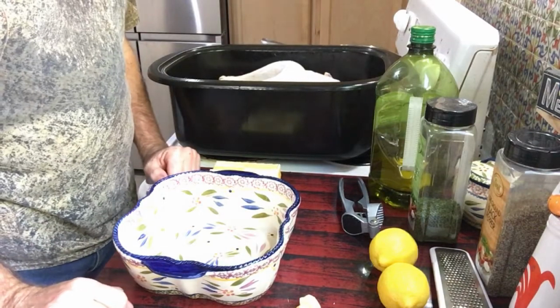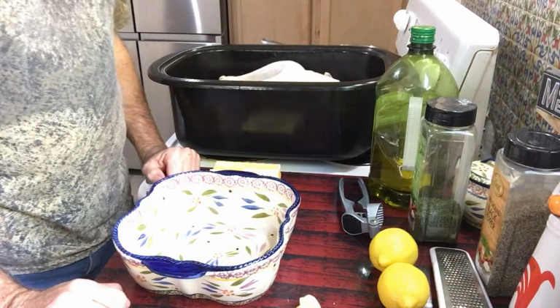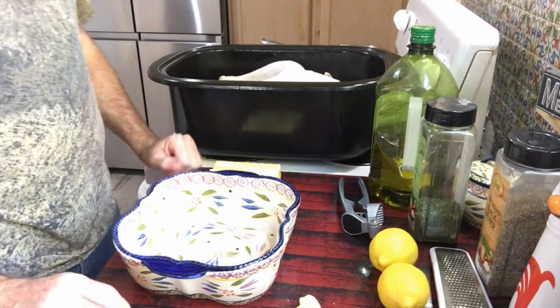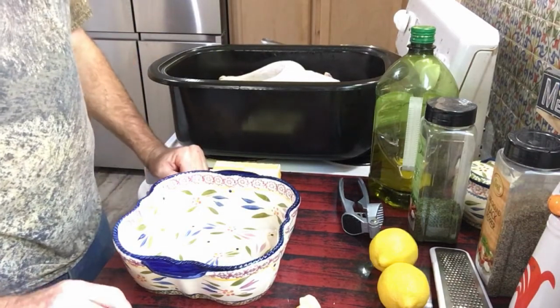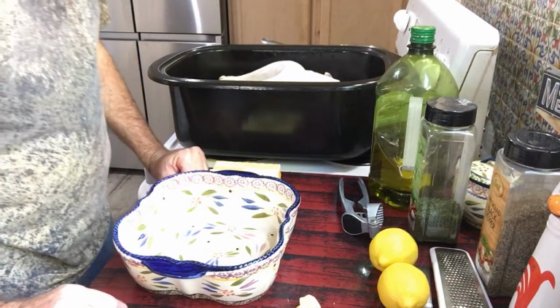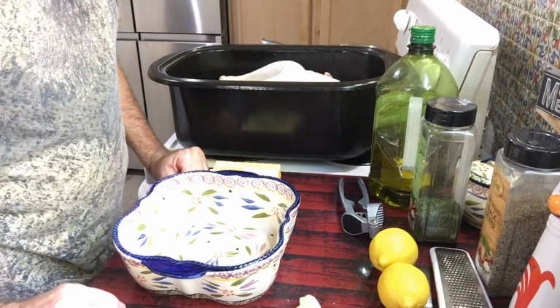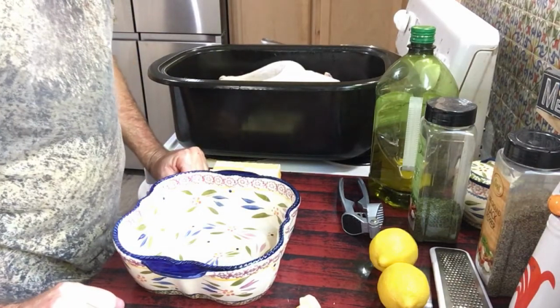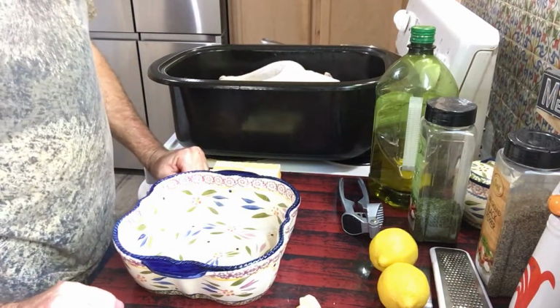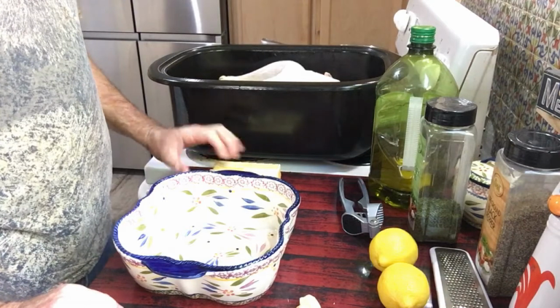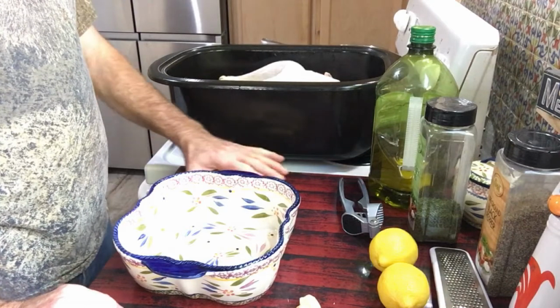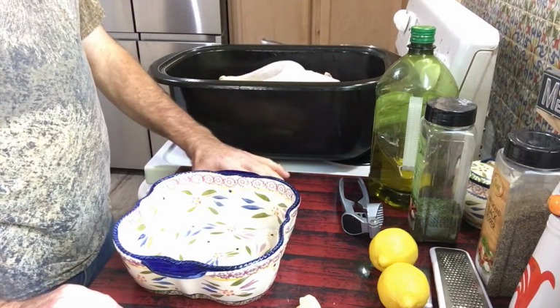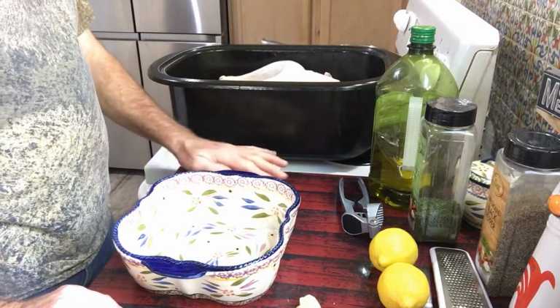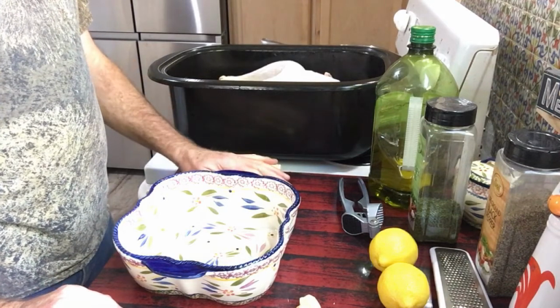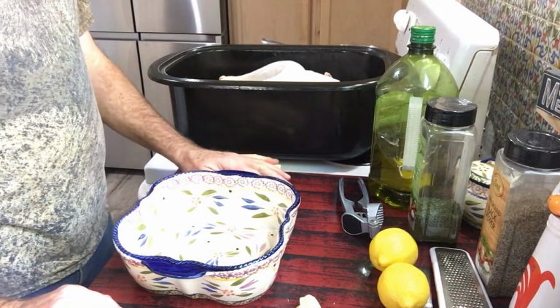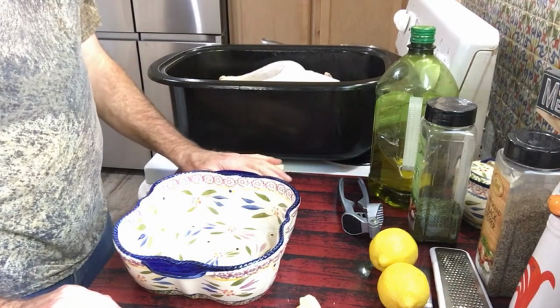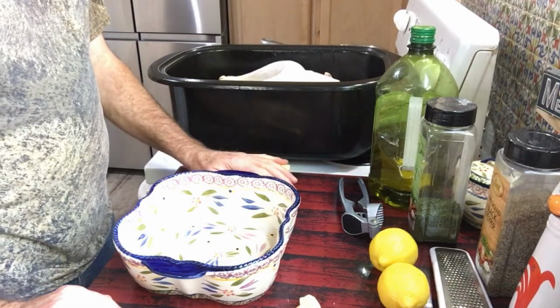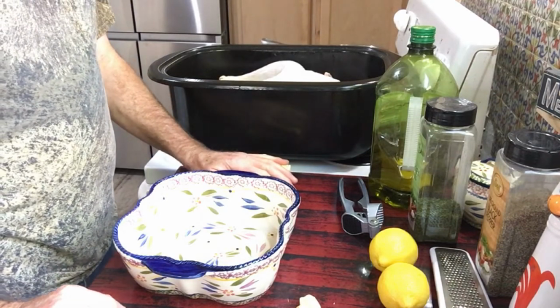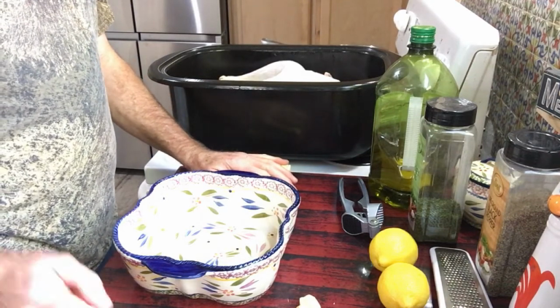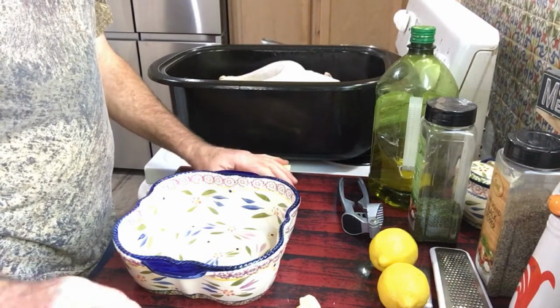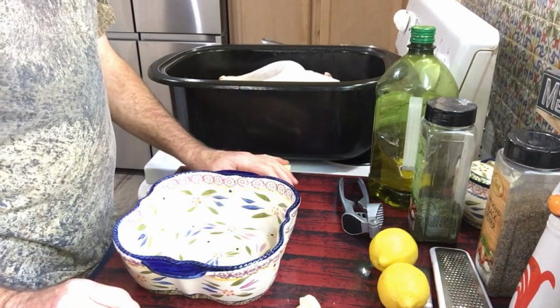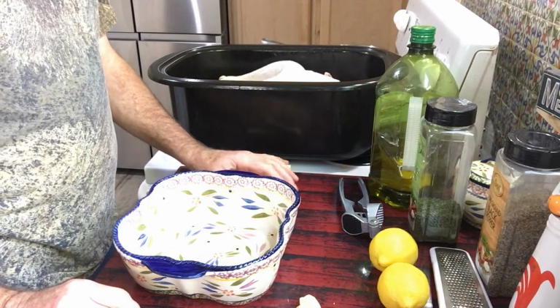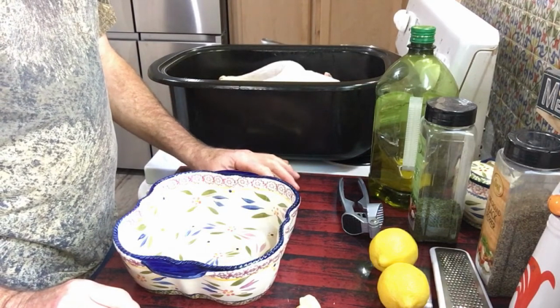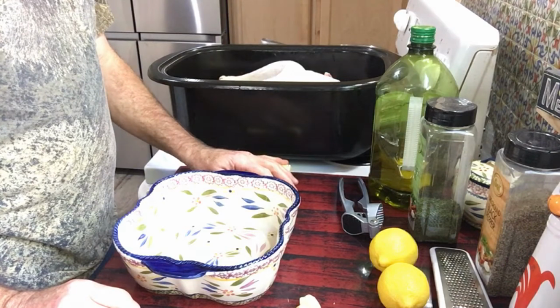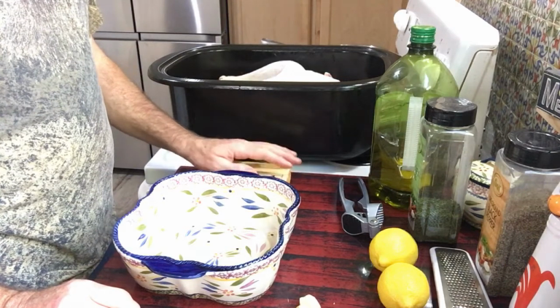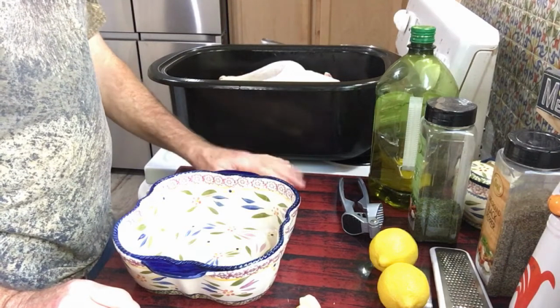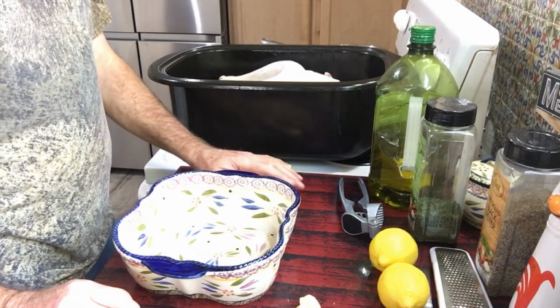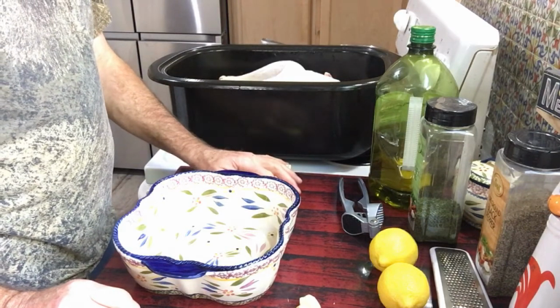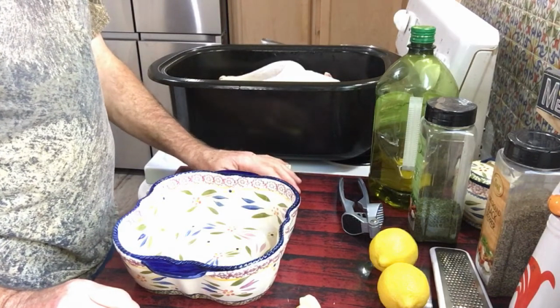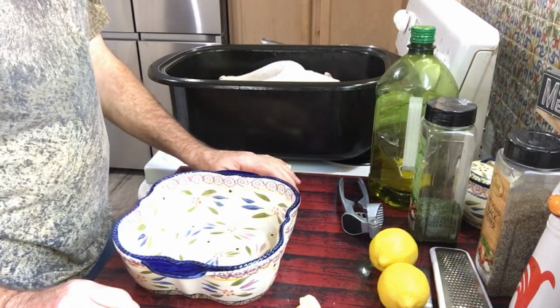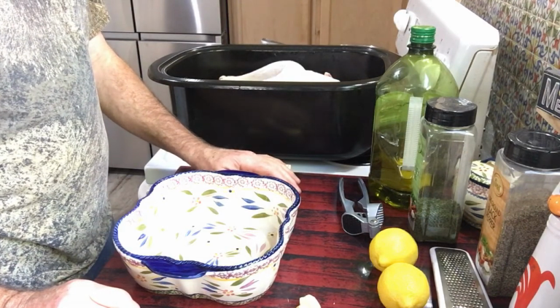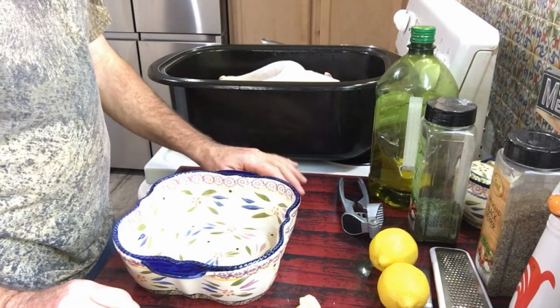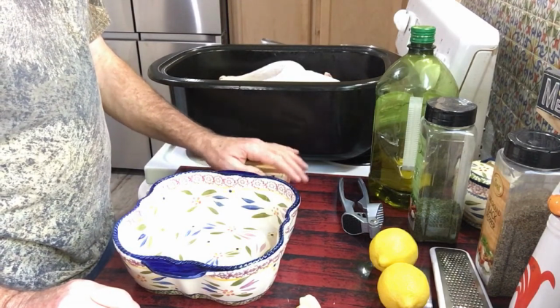Hey guys, hope you had a good Thanksgiving. I'm going to show you how we cooked our turkey for Thanksgiving, and we'll probably do the same thing around Christmas time.